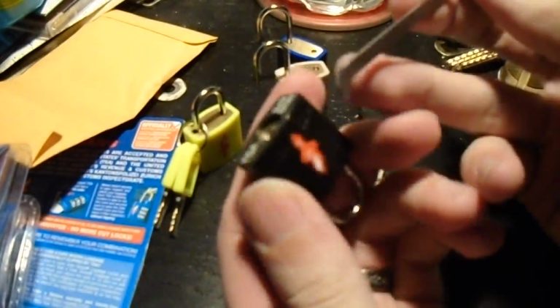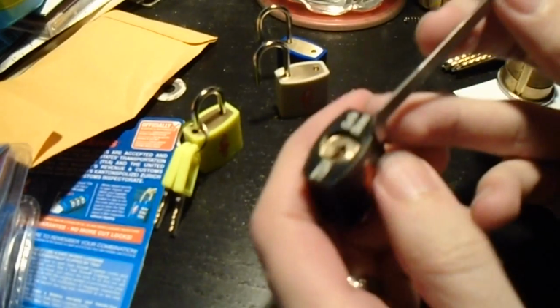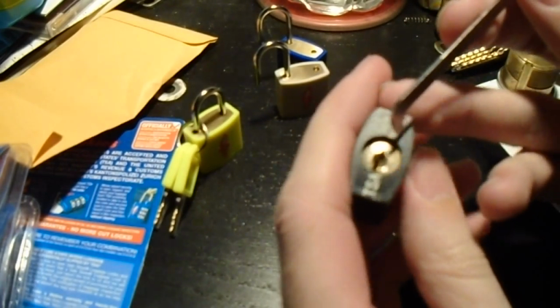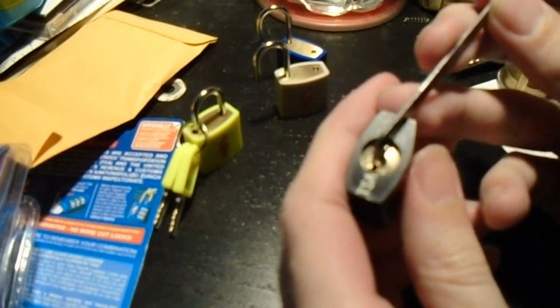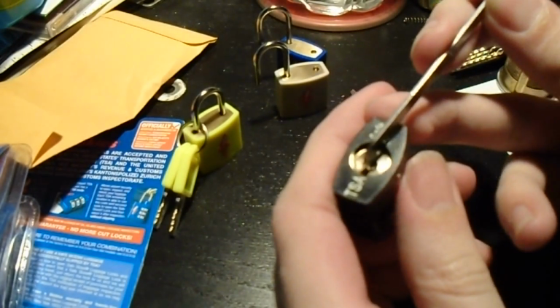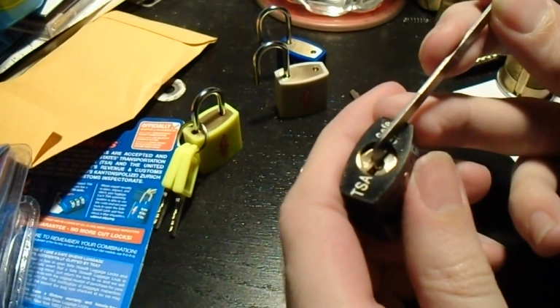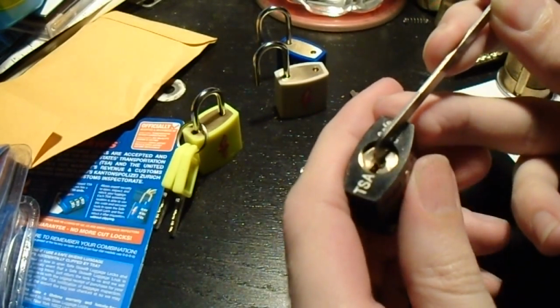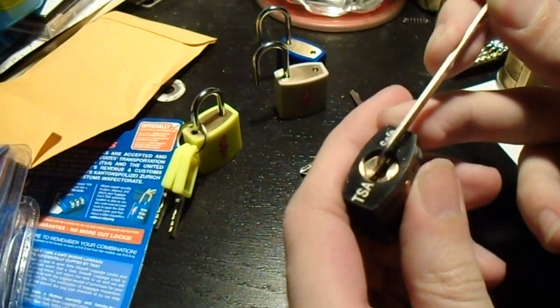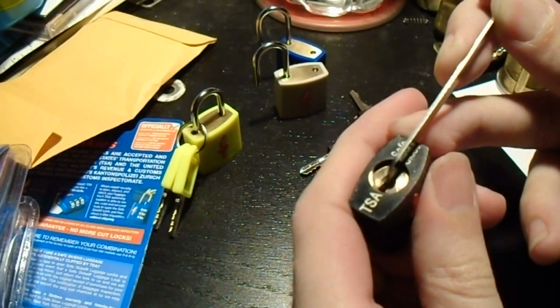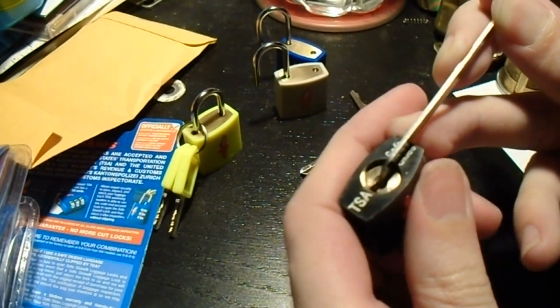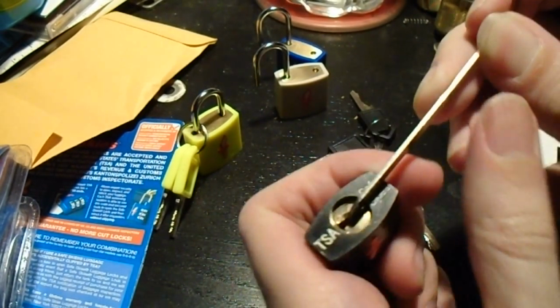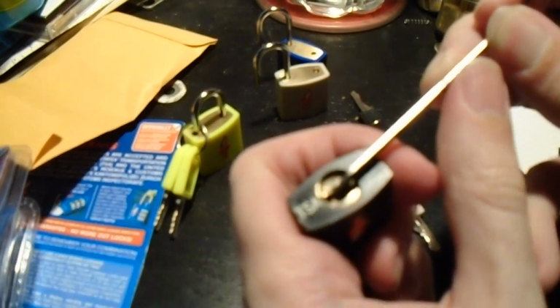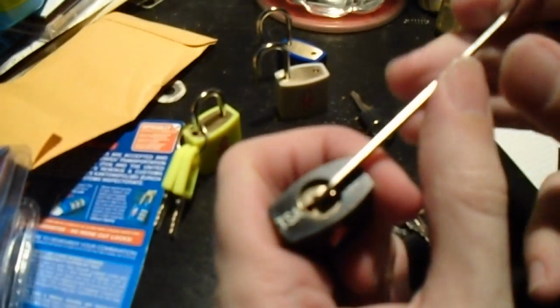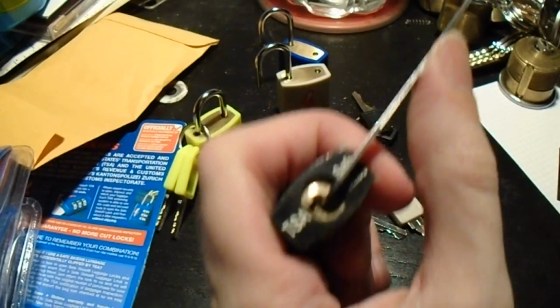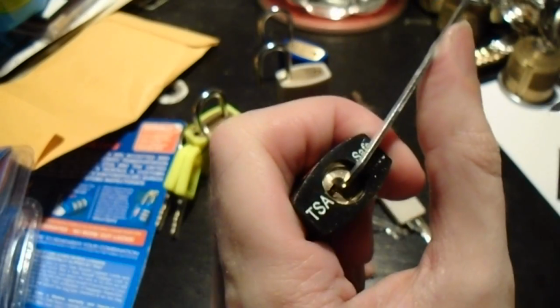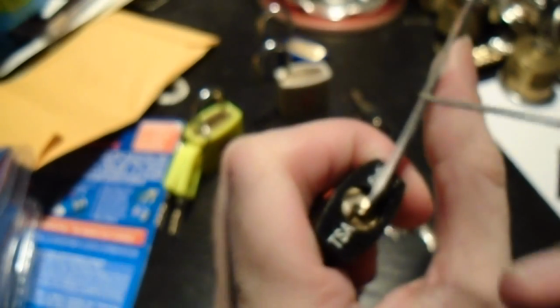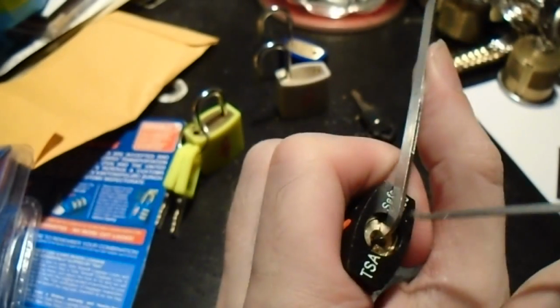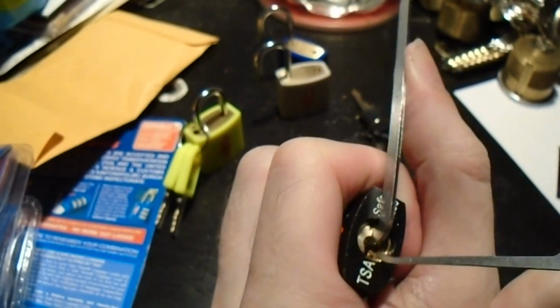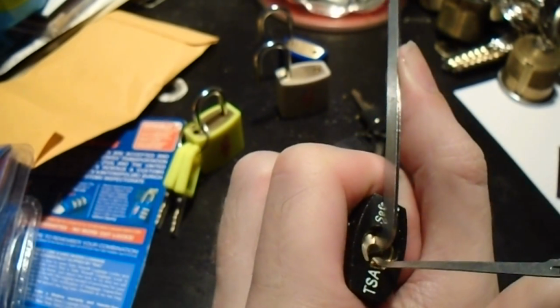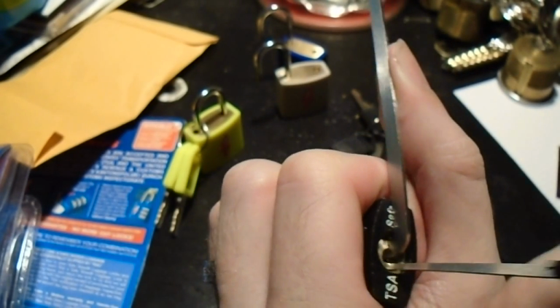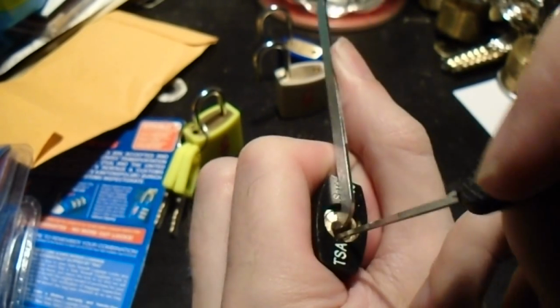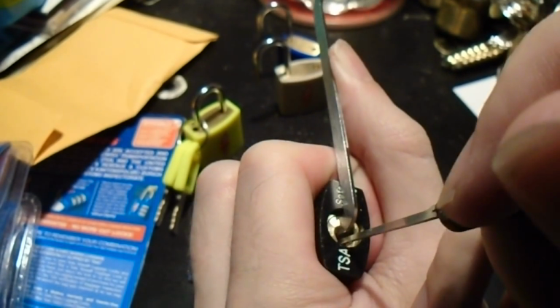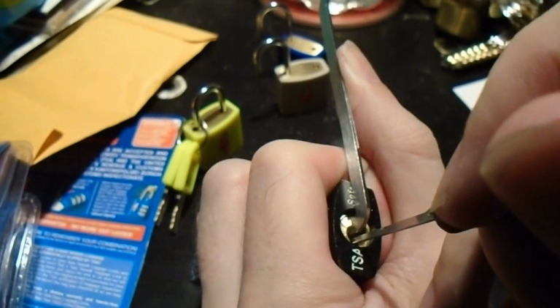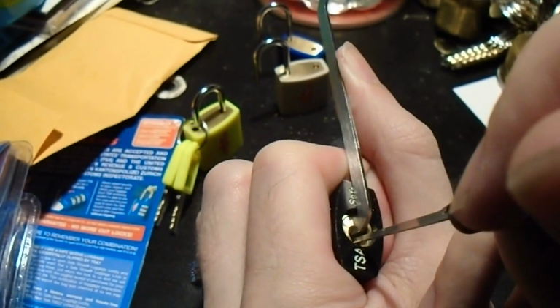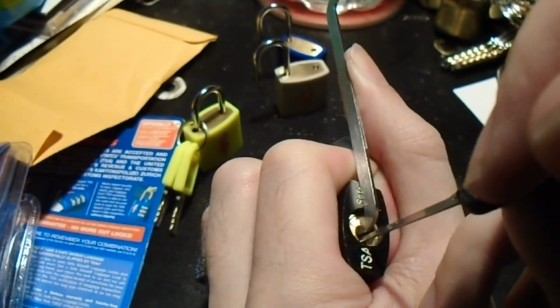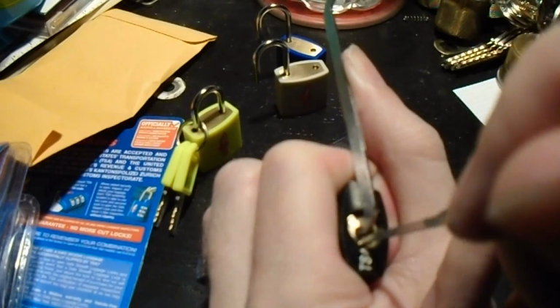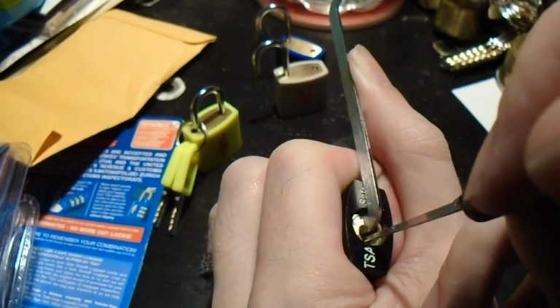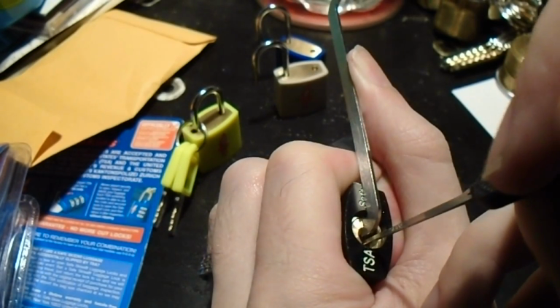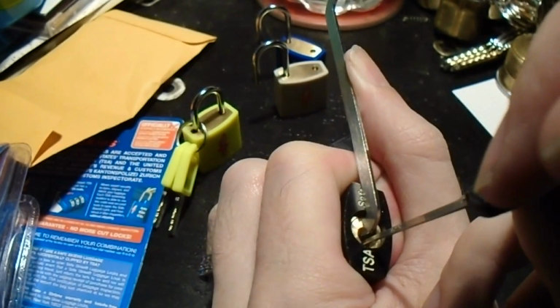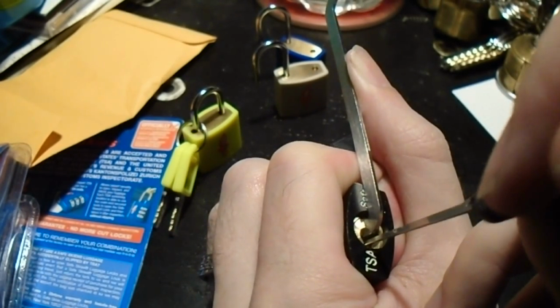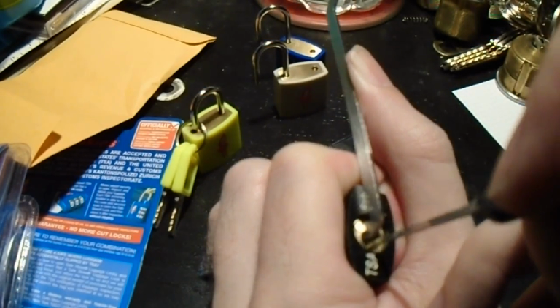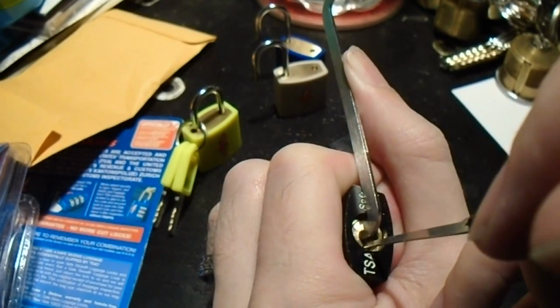Here's our third sample. Make sure you're well-seated. Seems pretty steady. Start from the back, work our way forward. Number three.